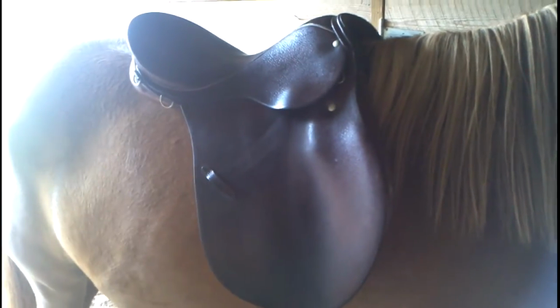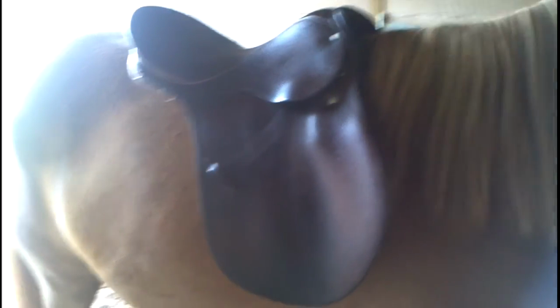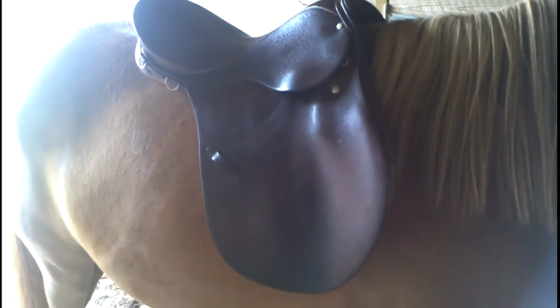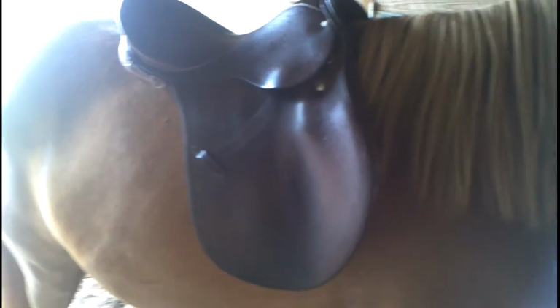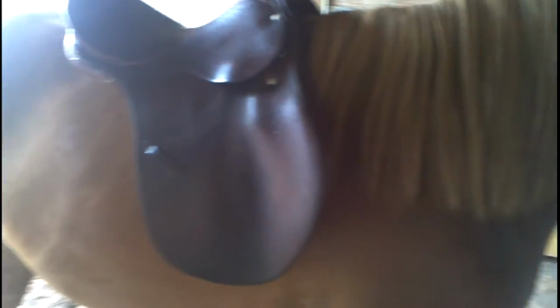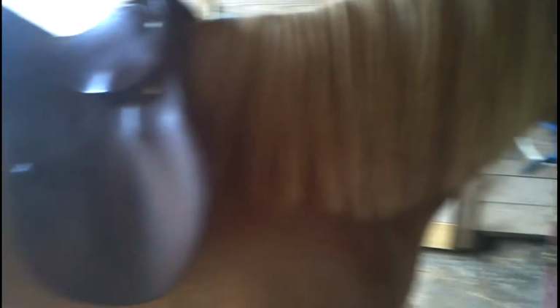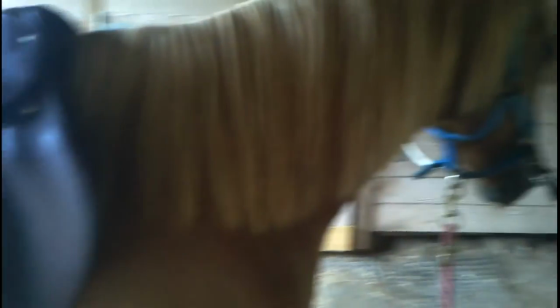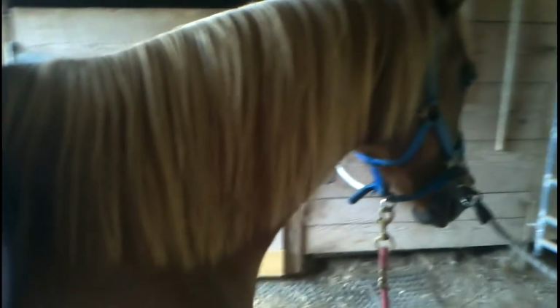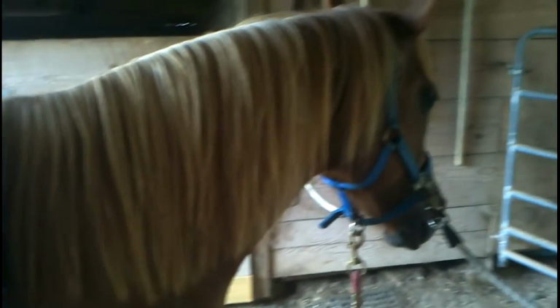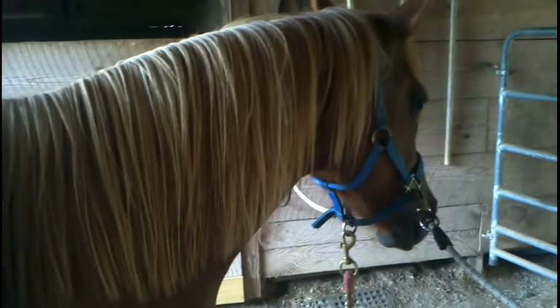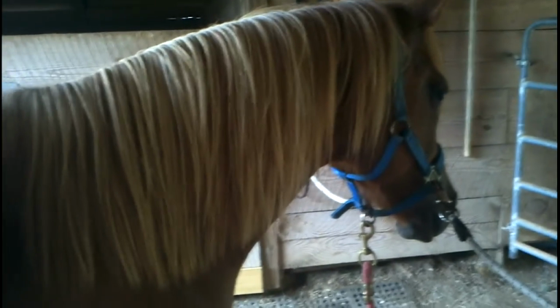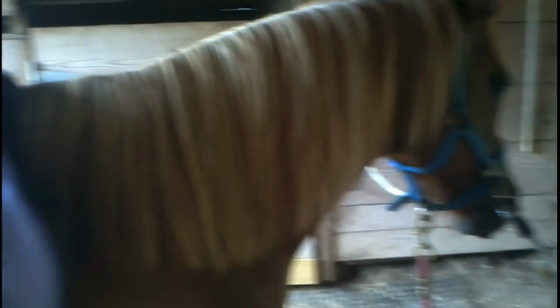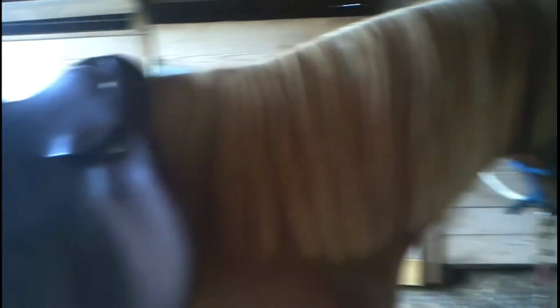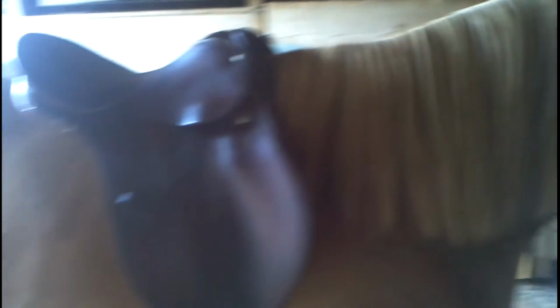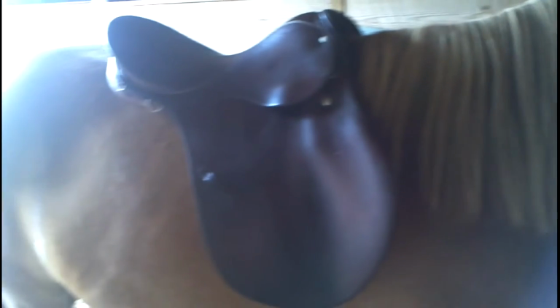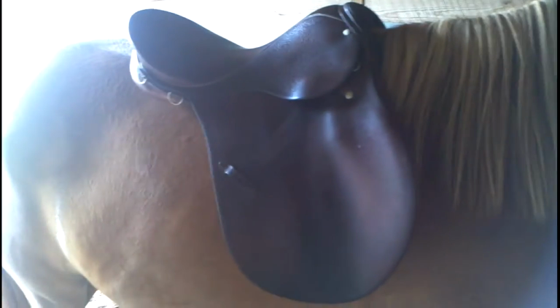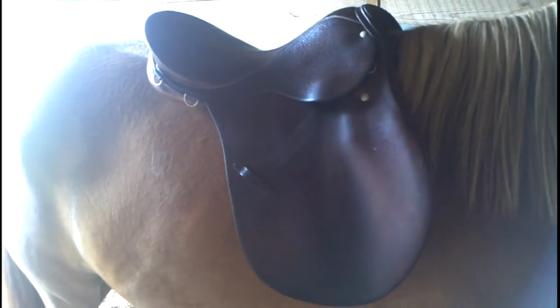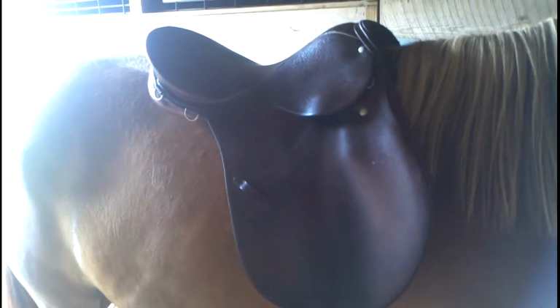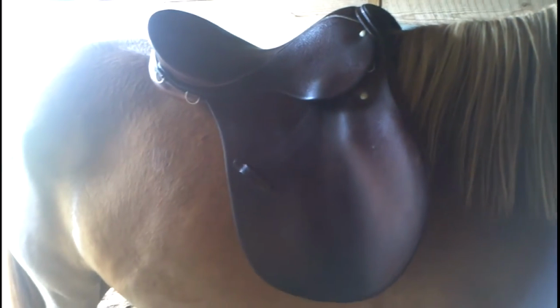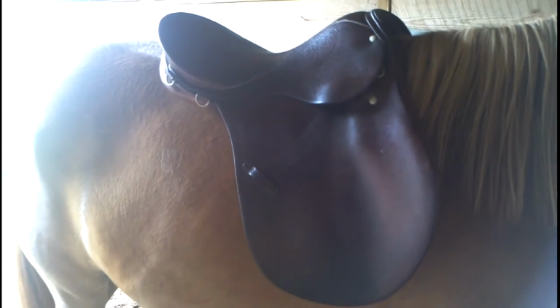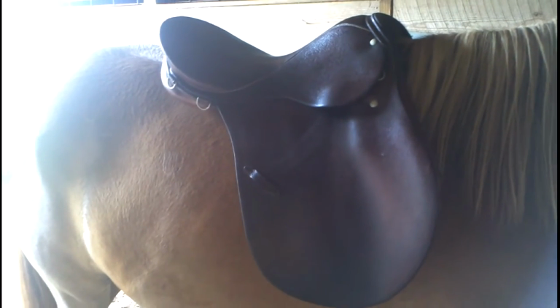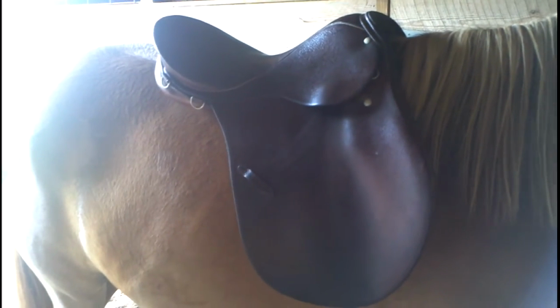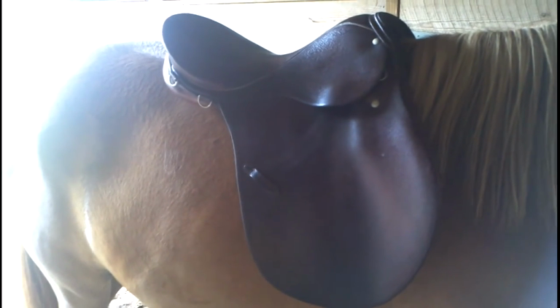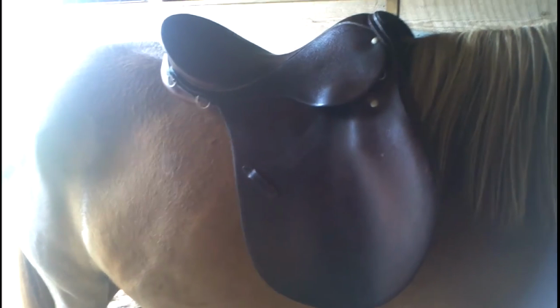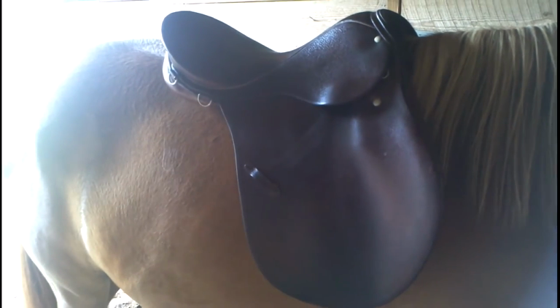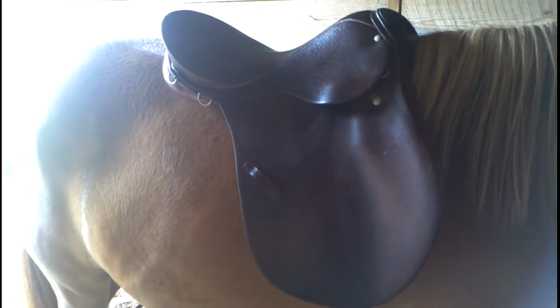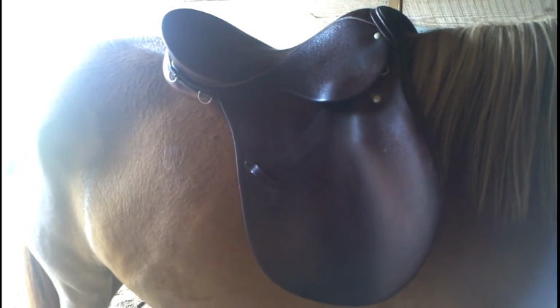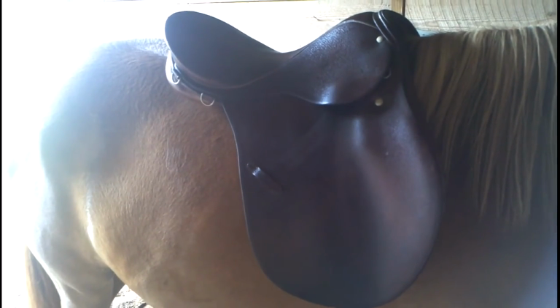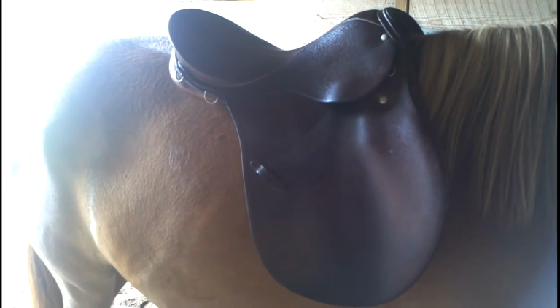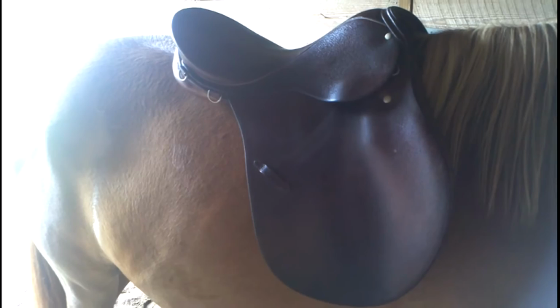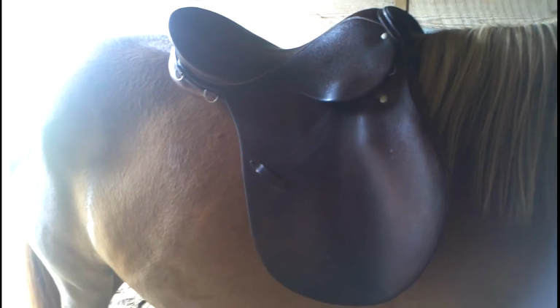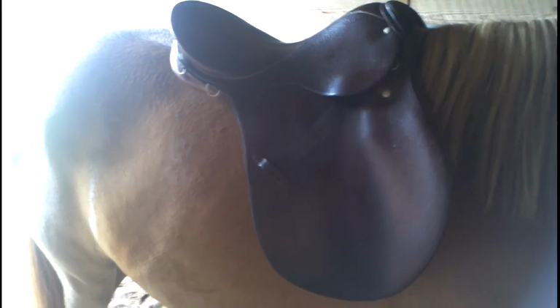Alright, so here's Naomi and here's my Steuben saddle. This is the Steuben Siegfried VSD — I think it was made in the 70s.